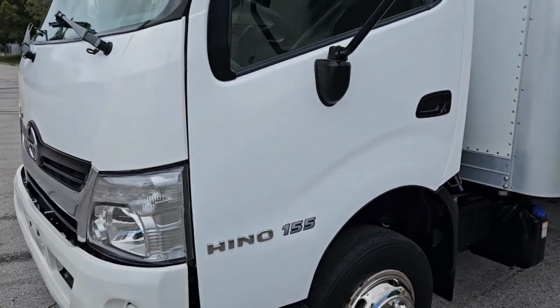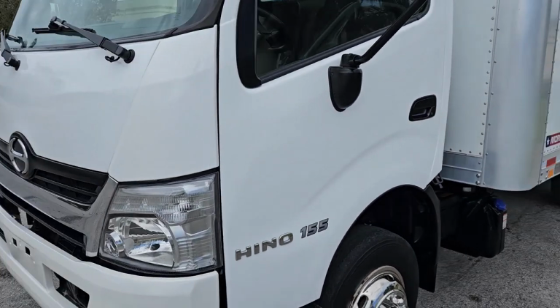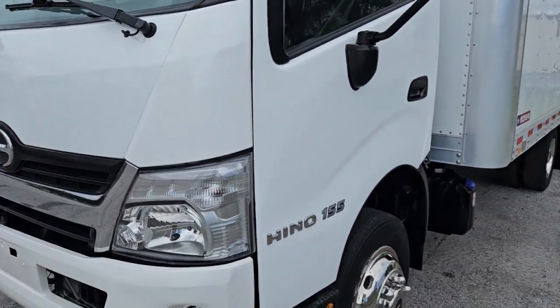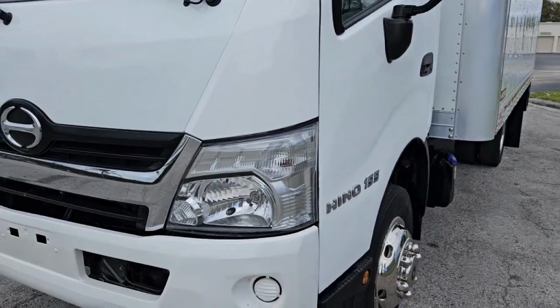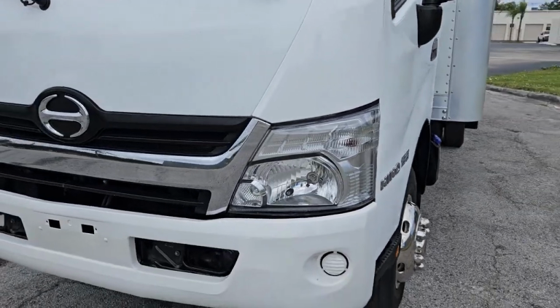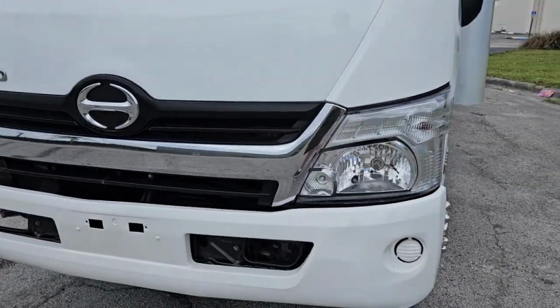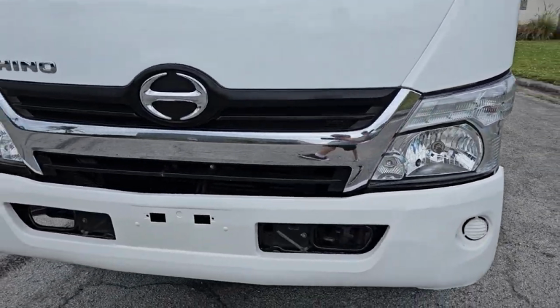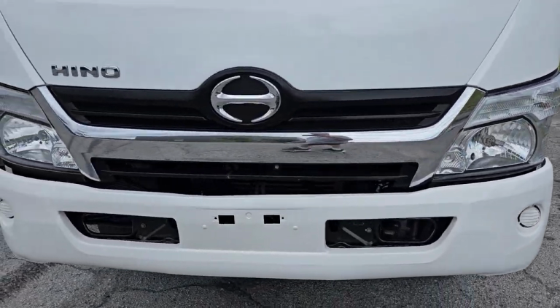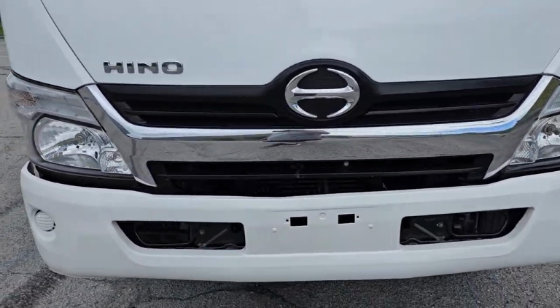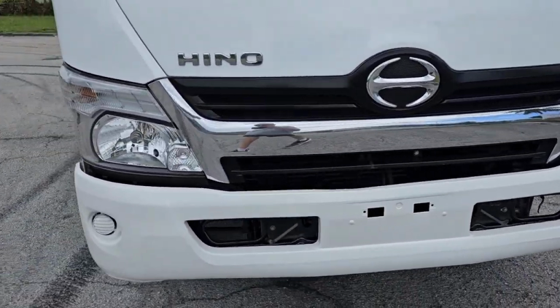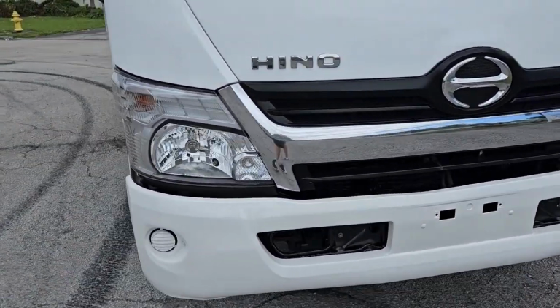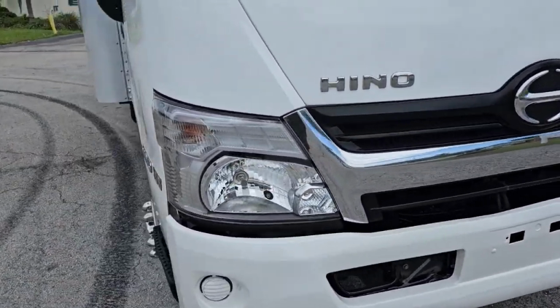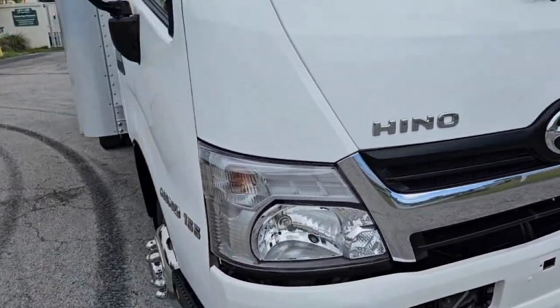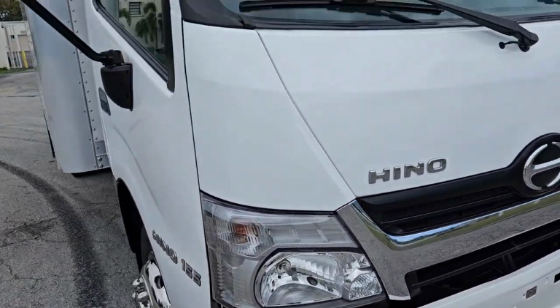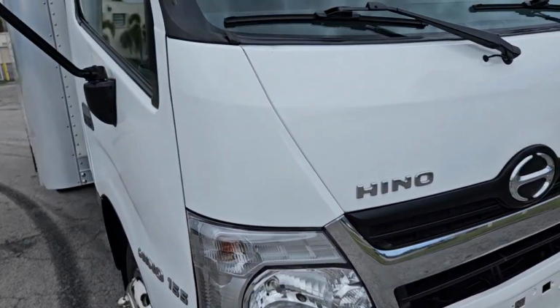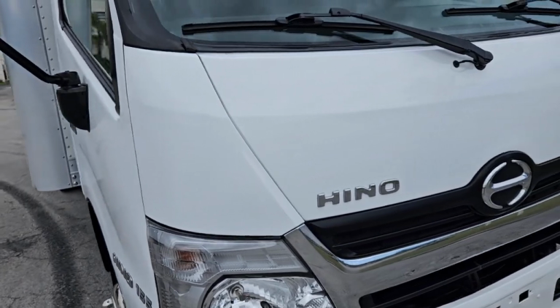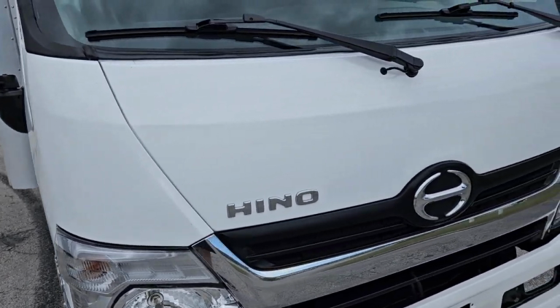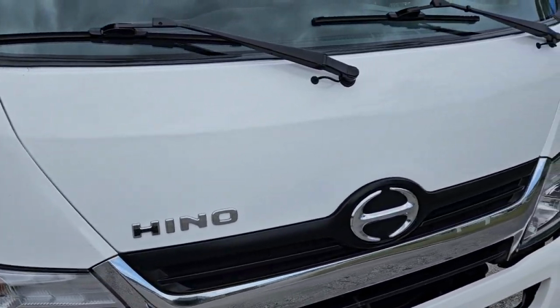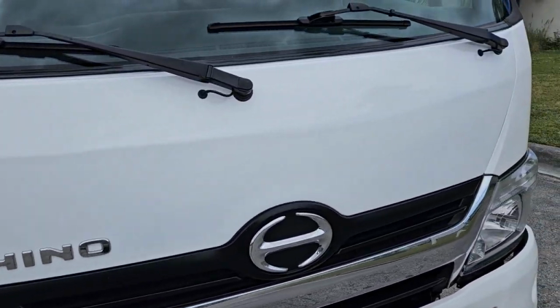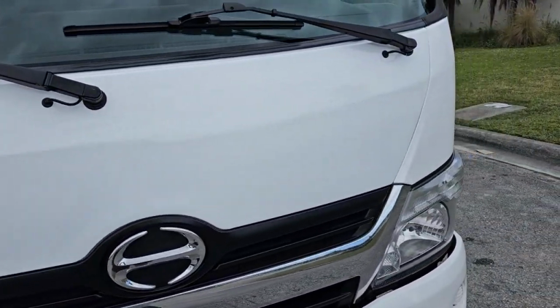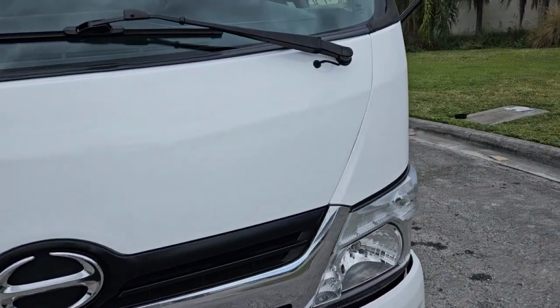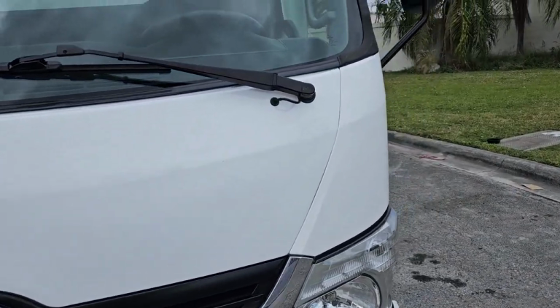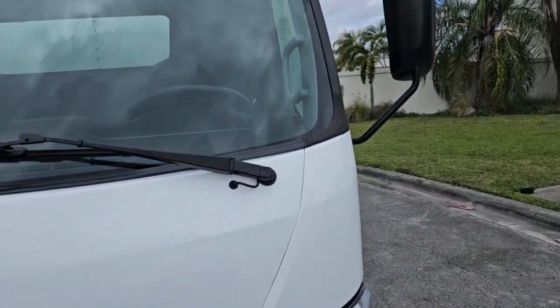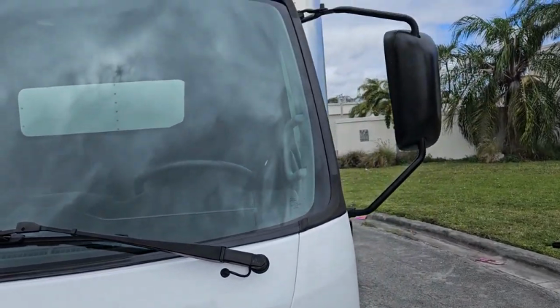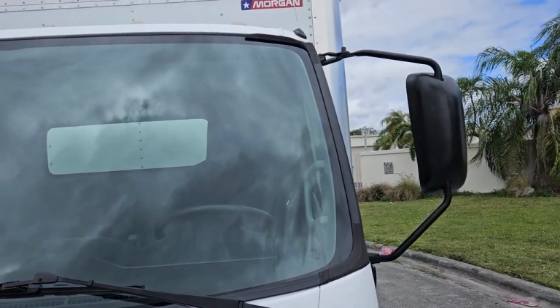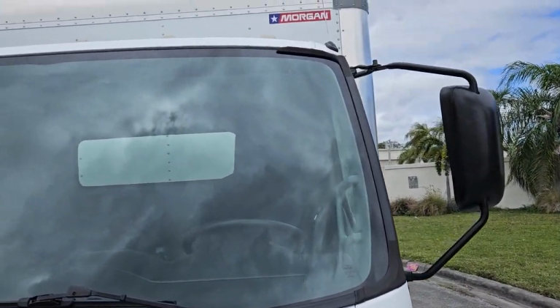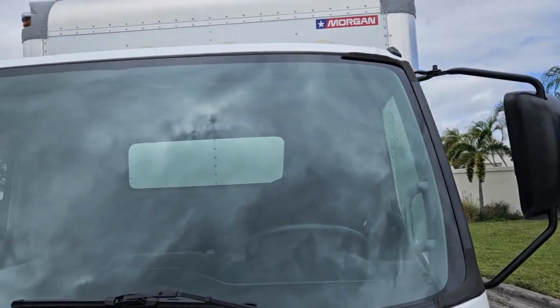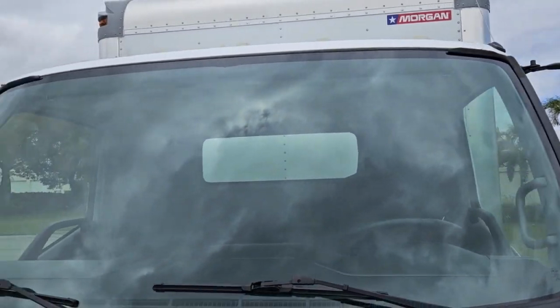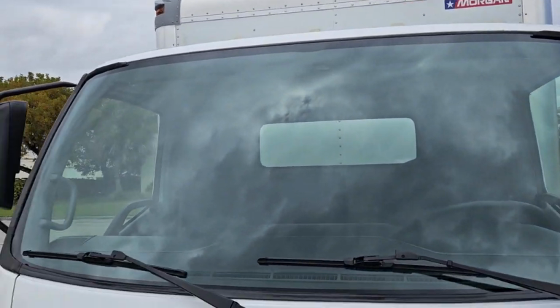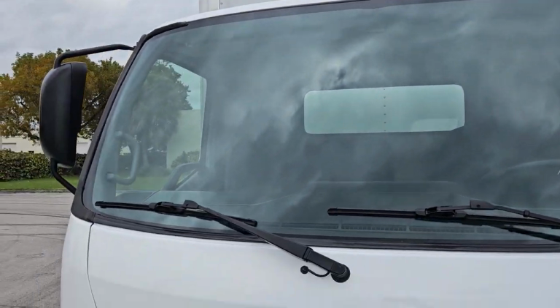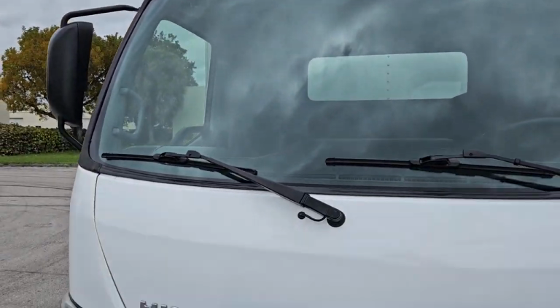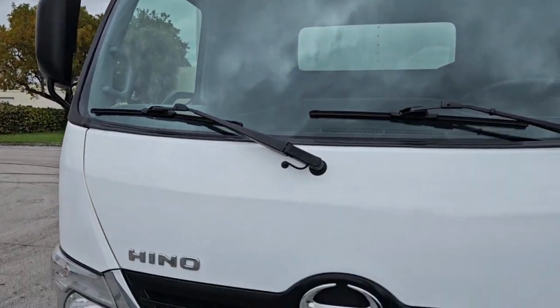Take a look at the front bumper and grill — lights look amazing, brand new. Center panel and side panels in beautiful condition. Windshield is in beautiful shape, no chips, no cracks on it.